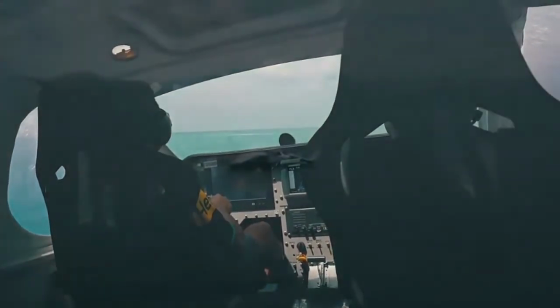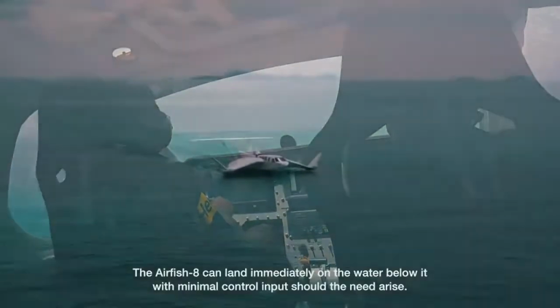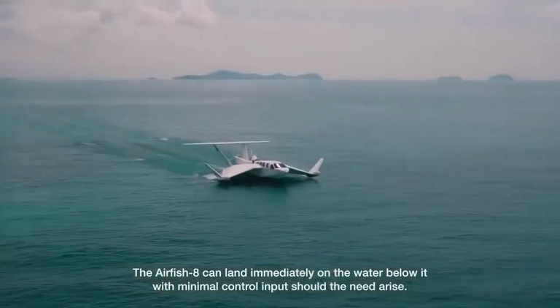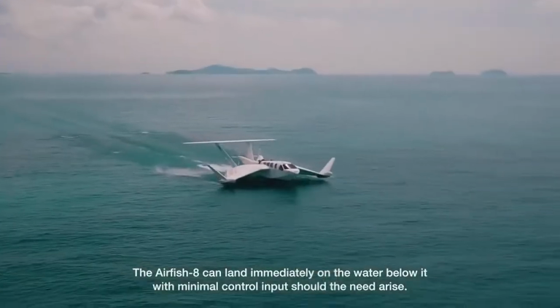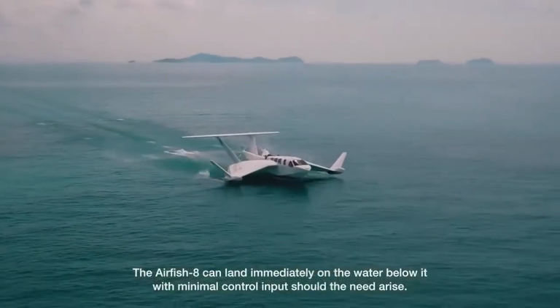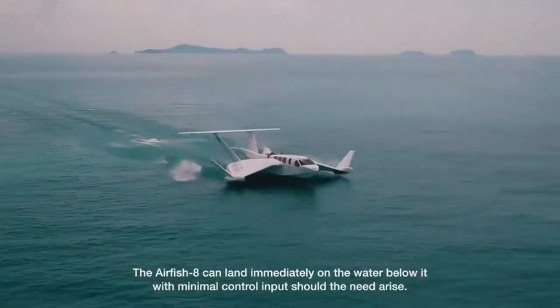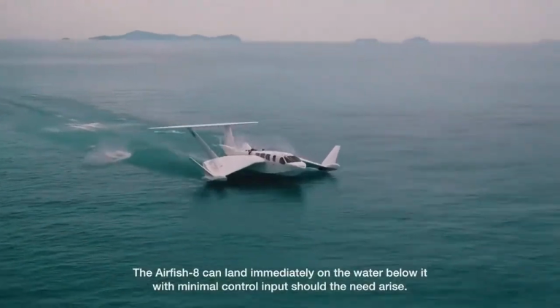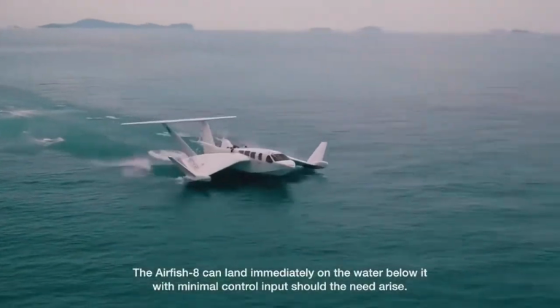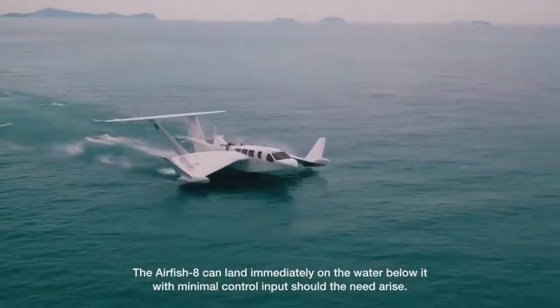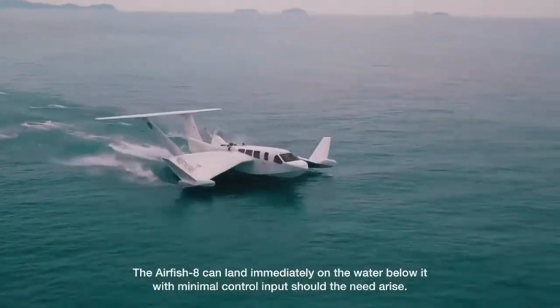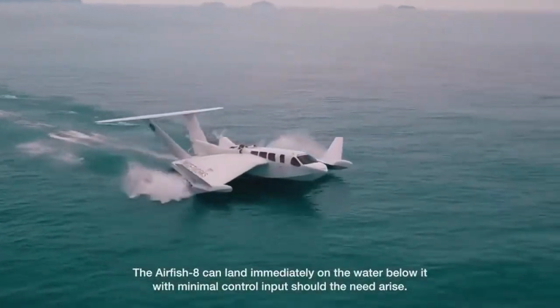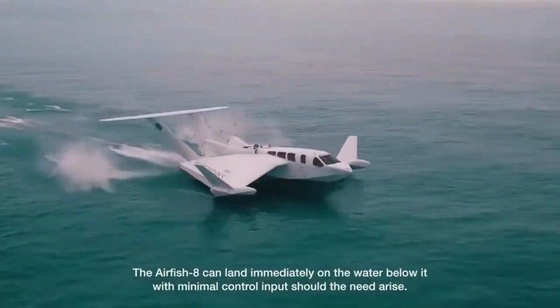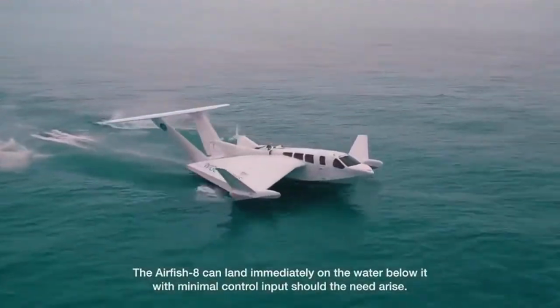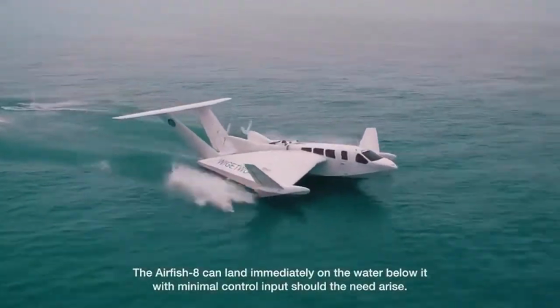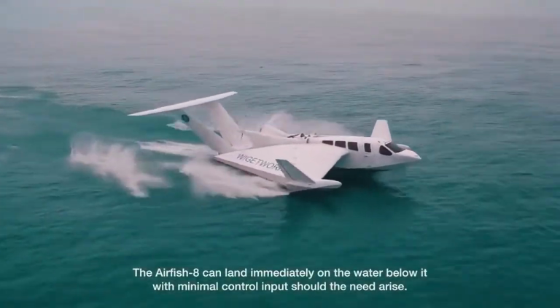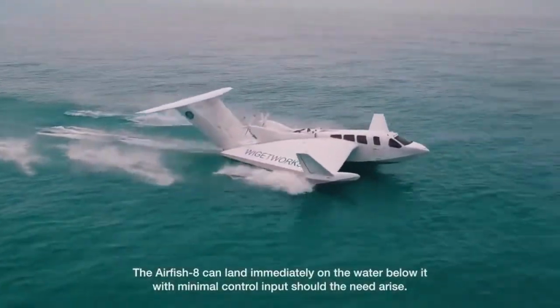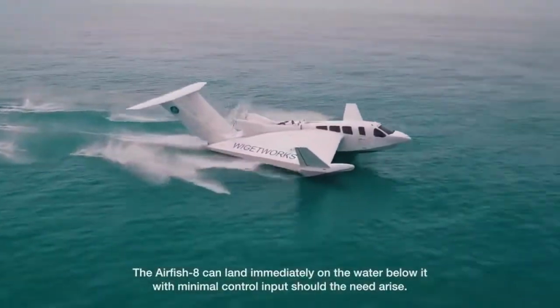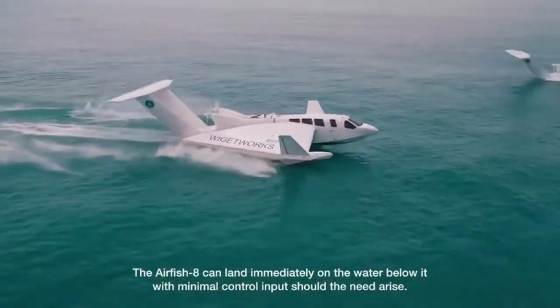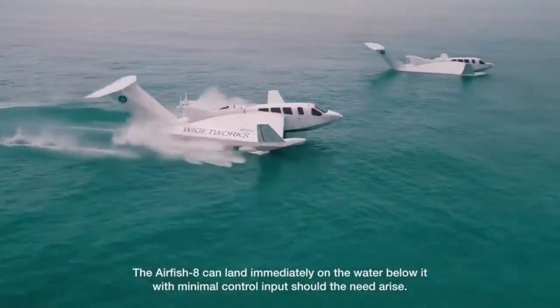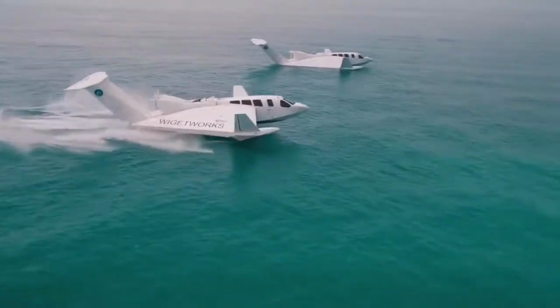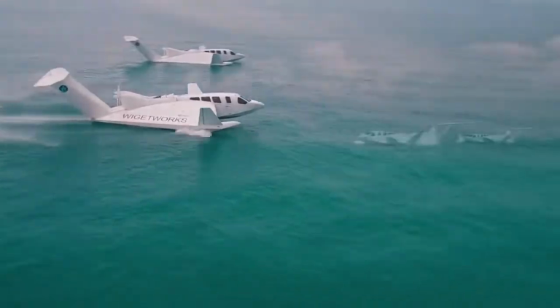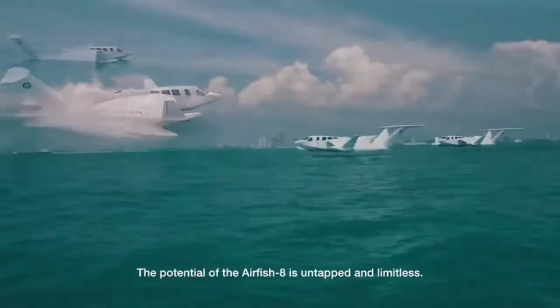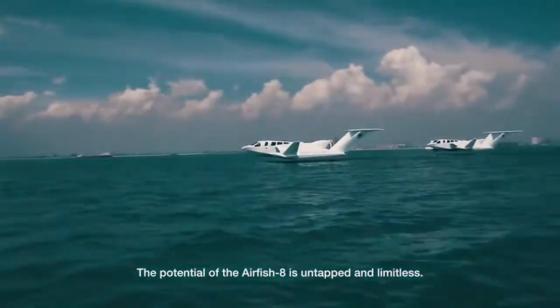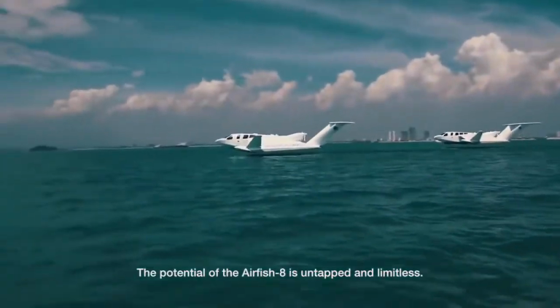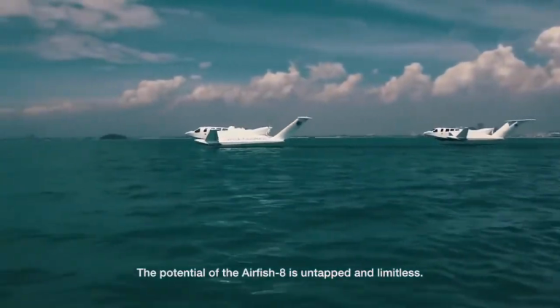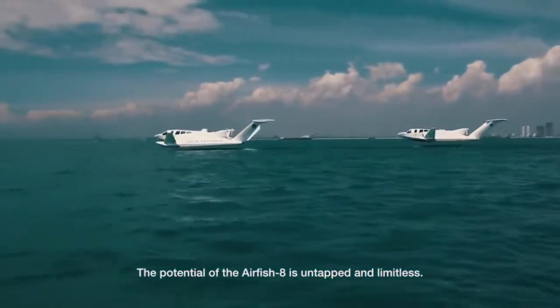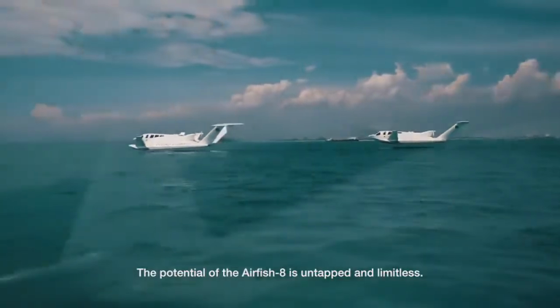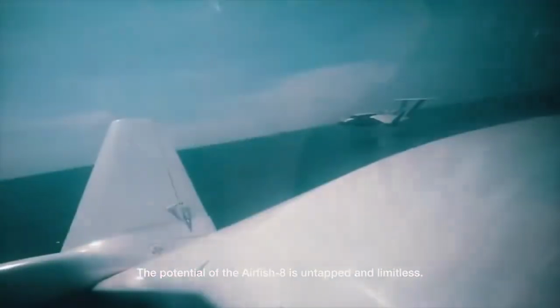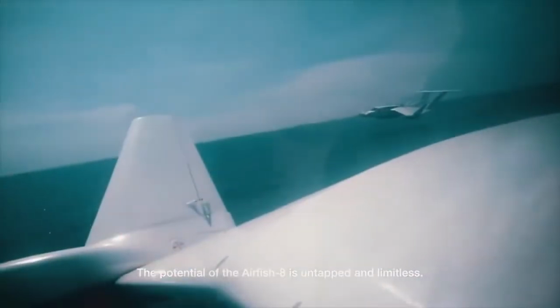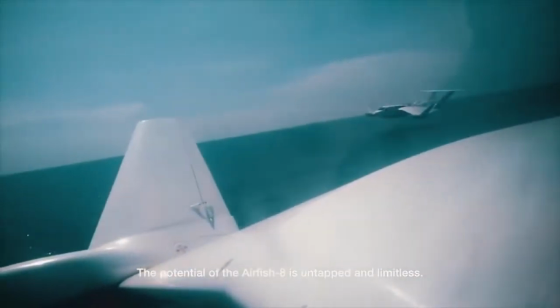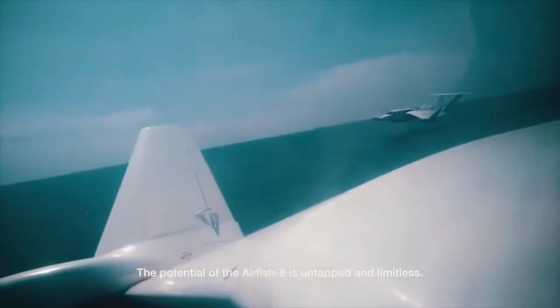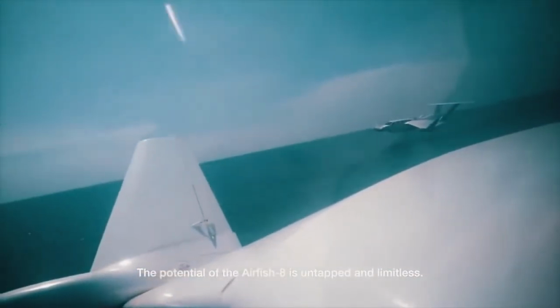The Airfish 8 can land immediately on the water below it with minimal control input should the need arise. The potential of the Airfish 8 is untapped and limitless.